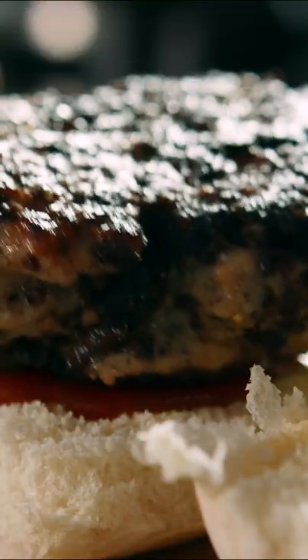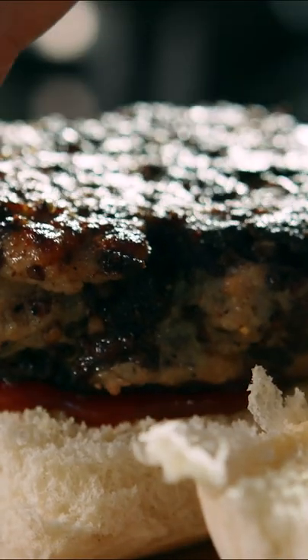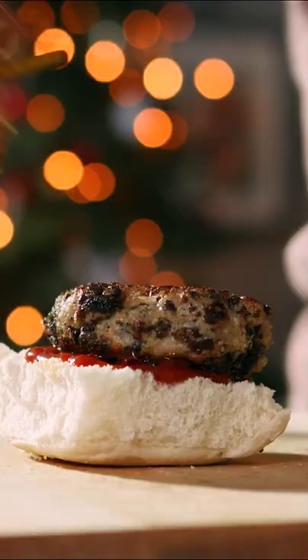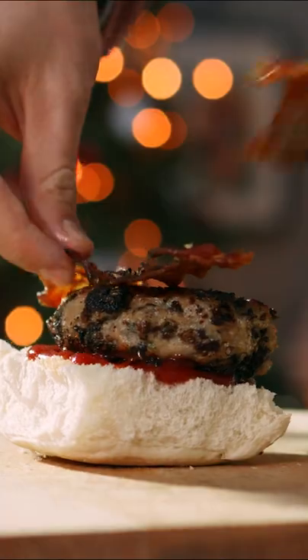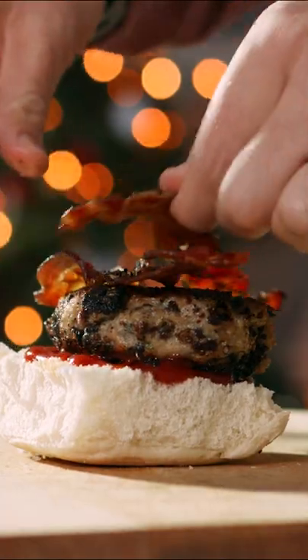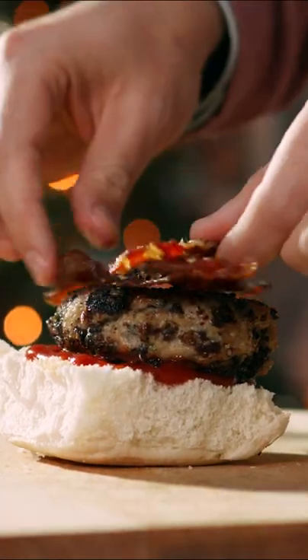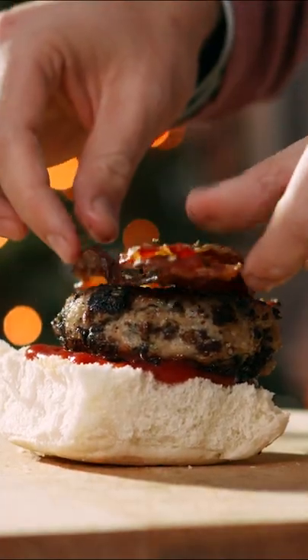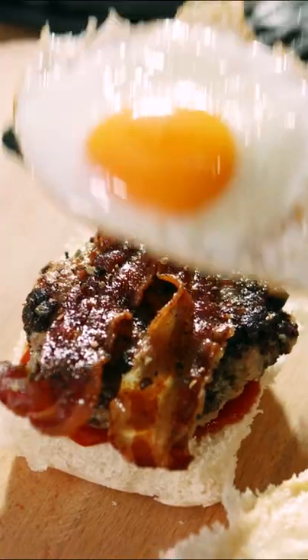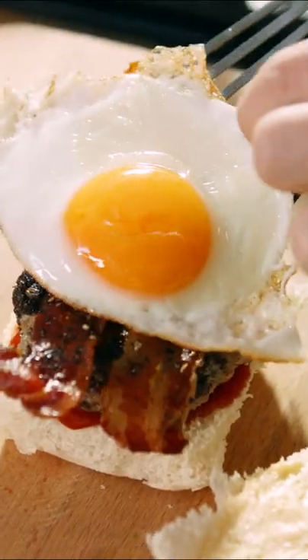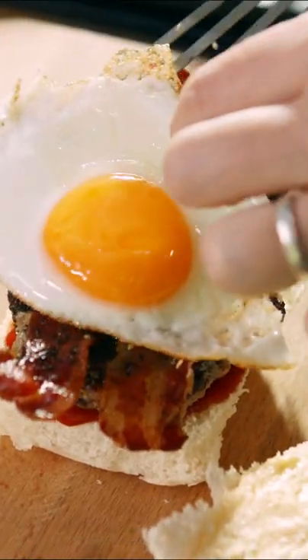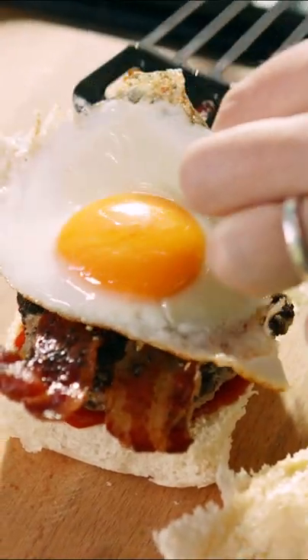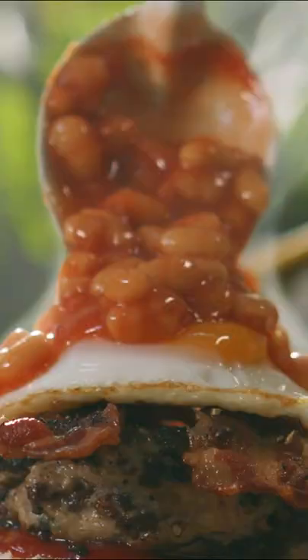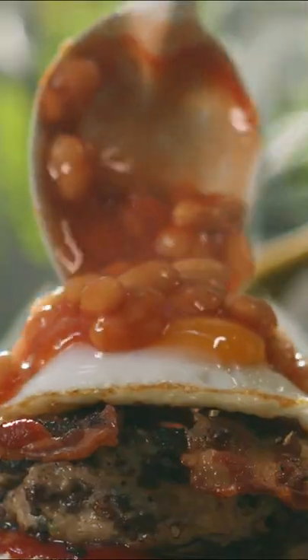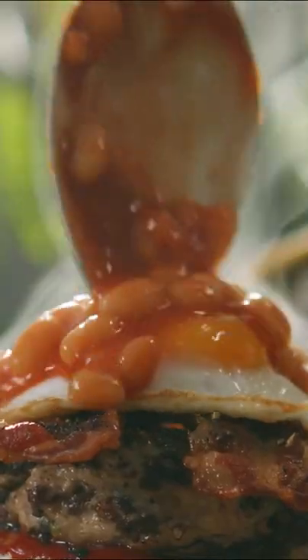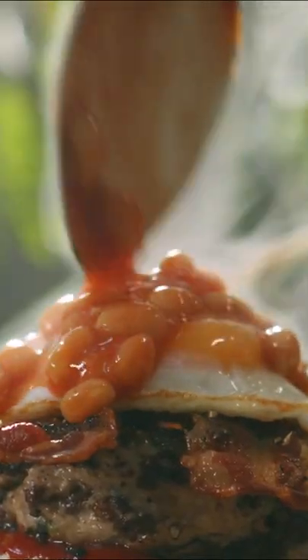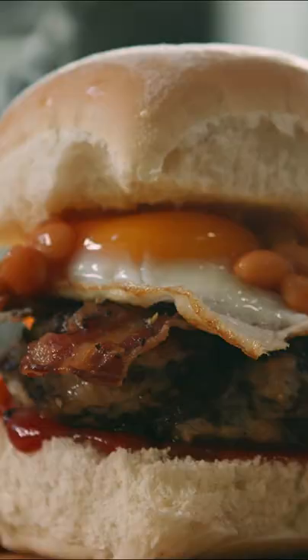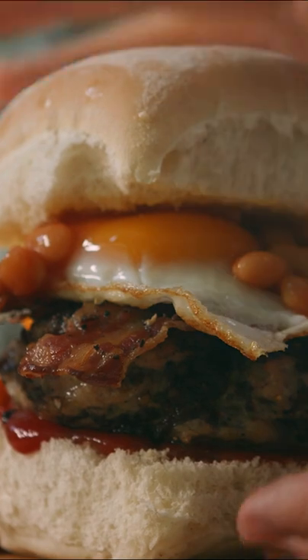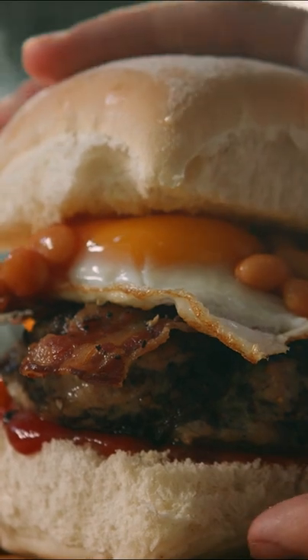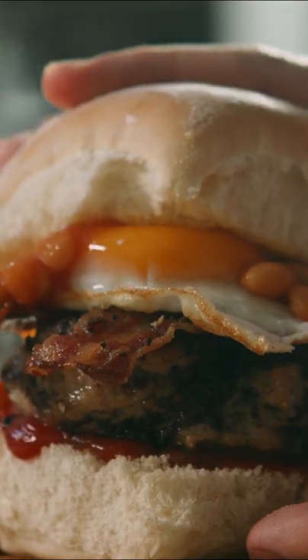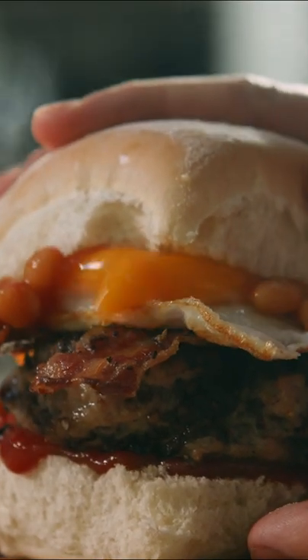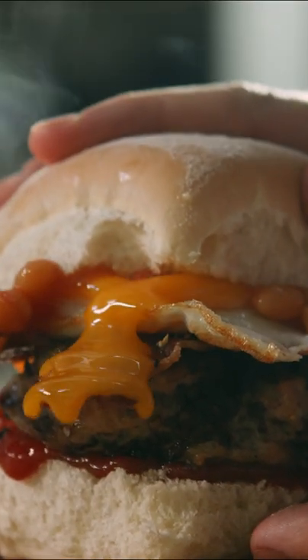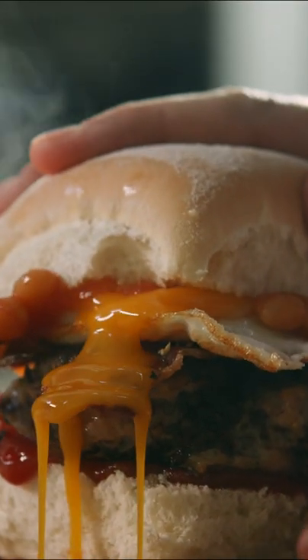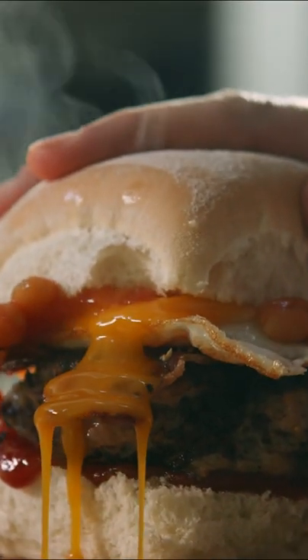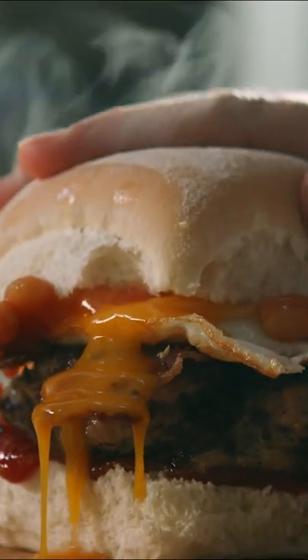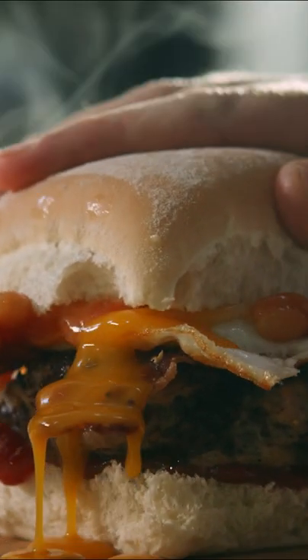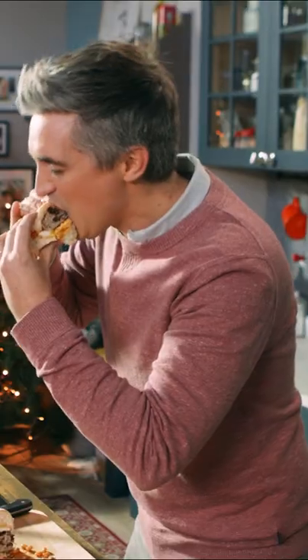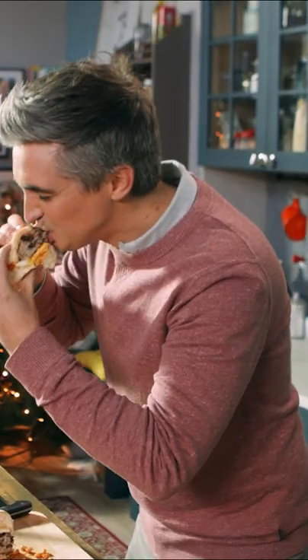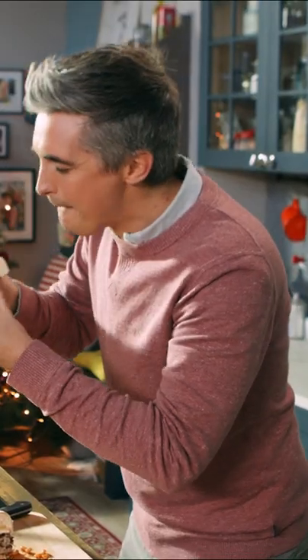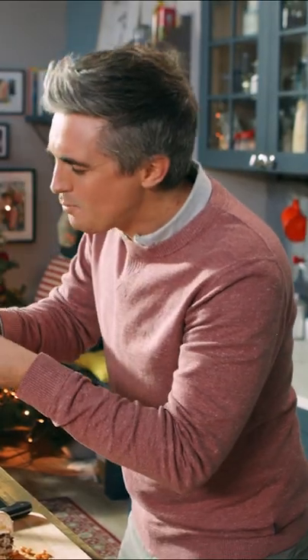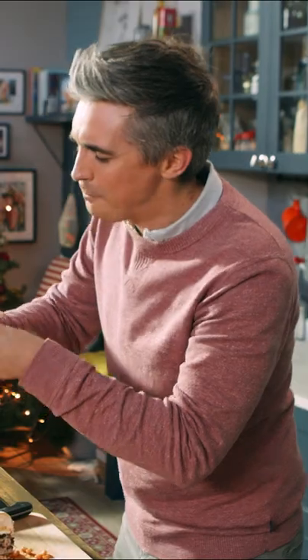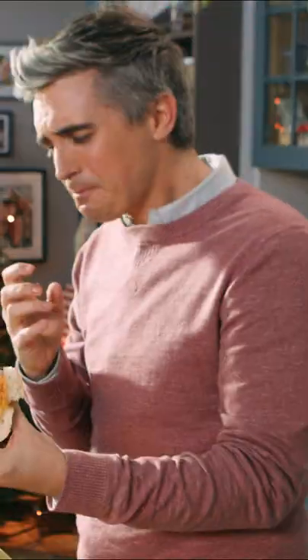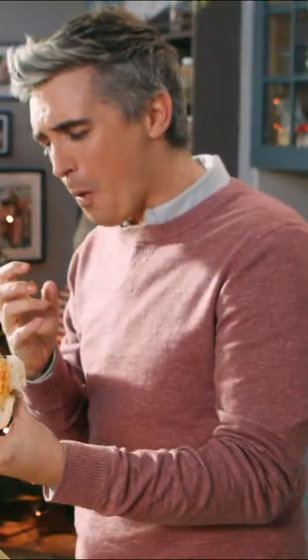Now it is time to build — we're gonna go in with a little bit of ketchup, in with the sausage, in with the bacon, in with the egg, and finish it off with the beans. Then it's time for a bite. Wow.